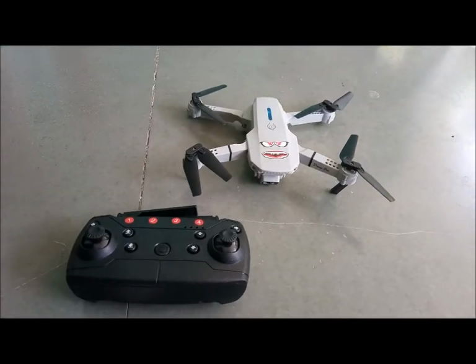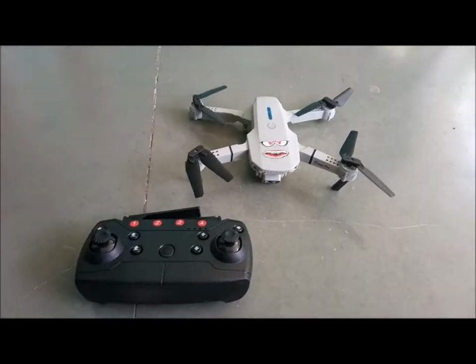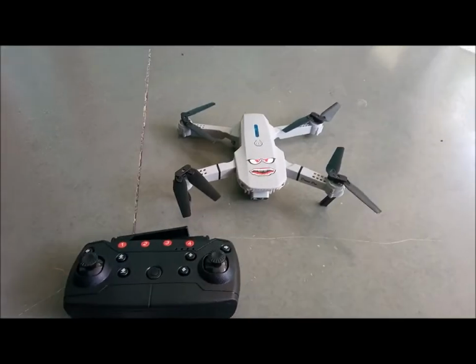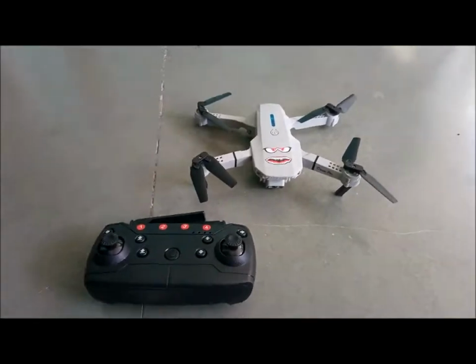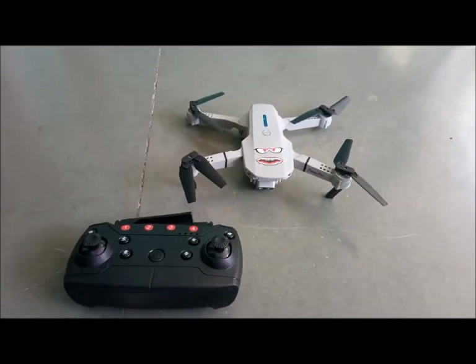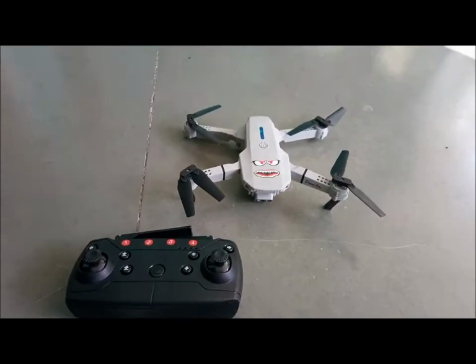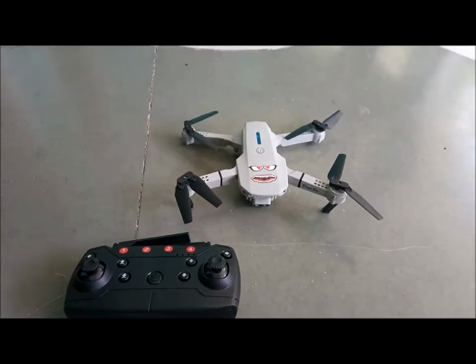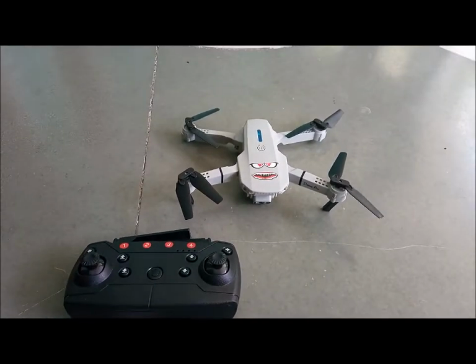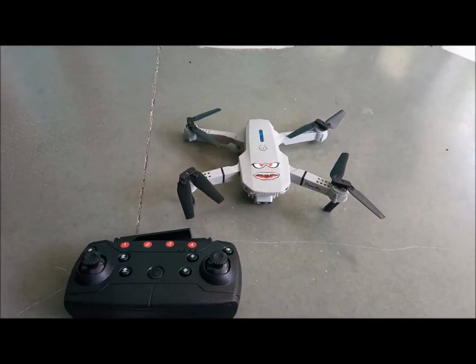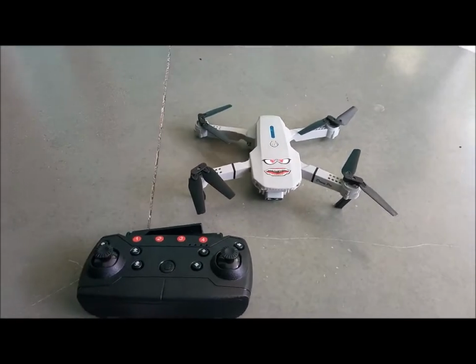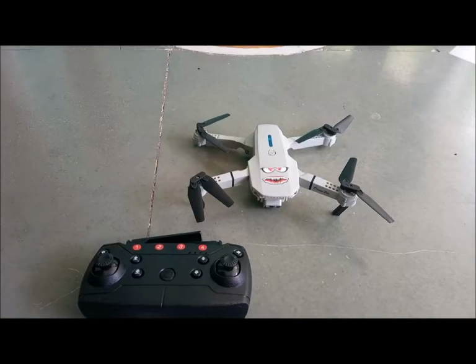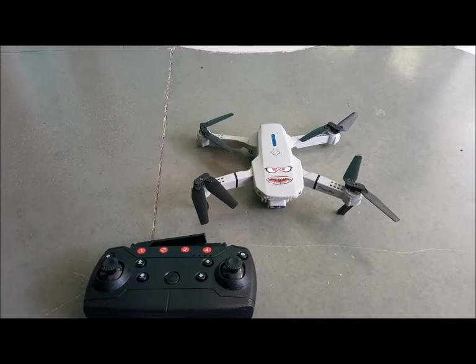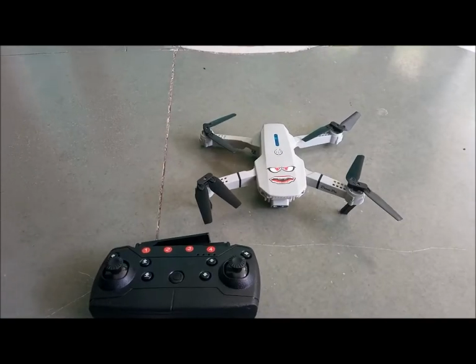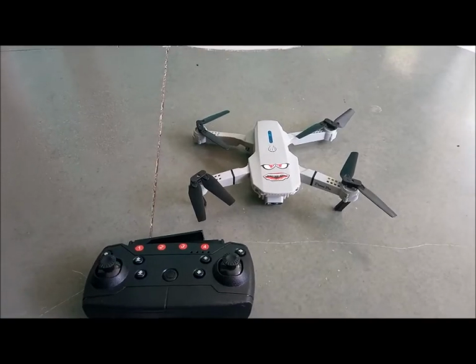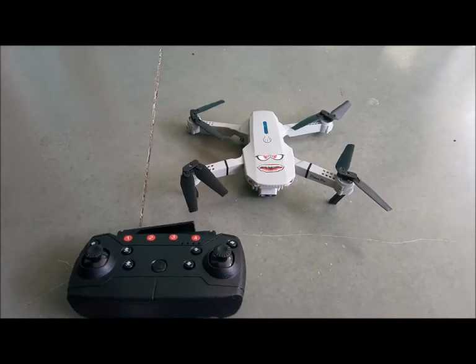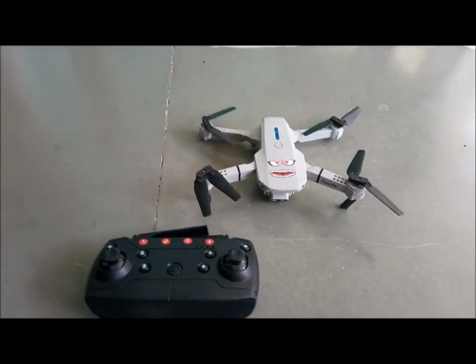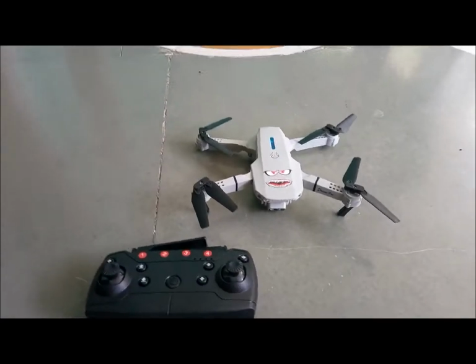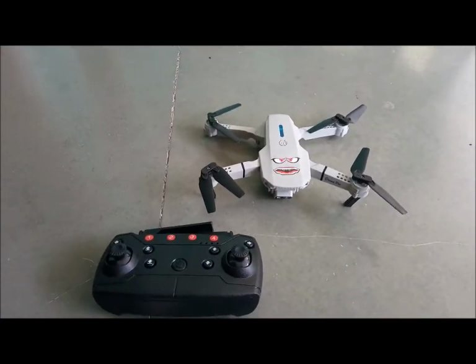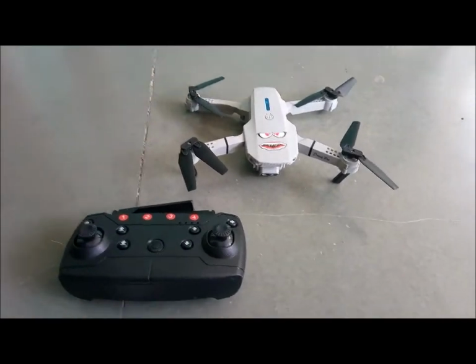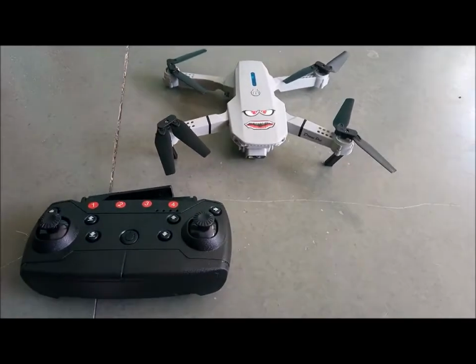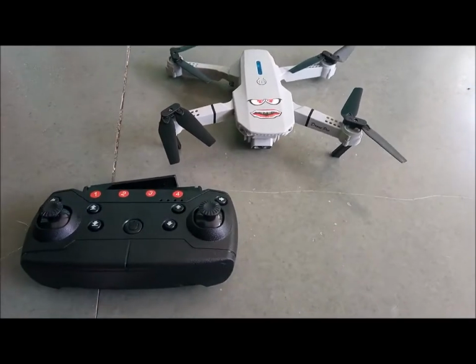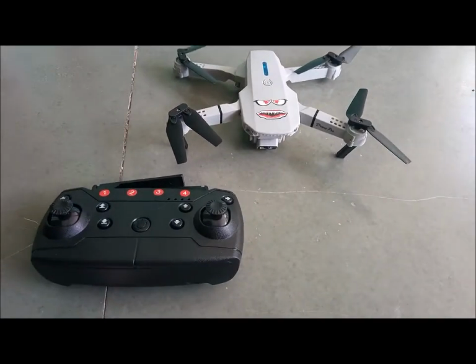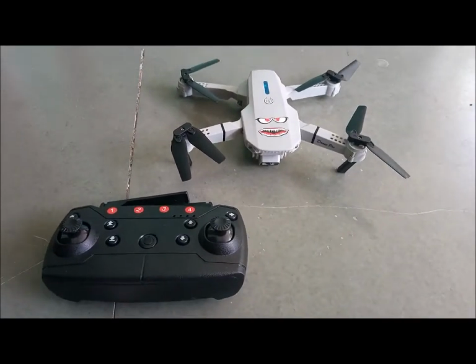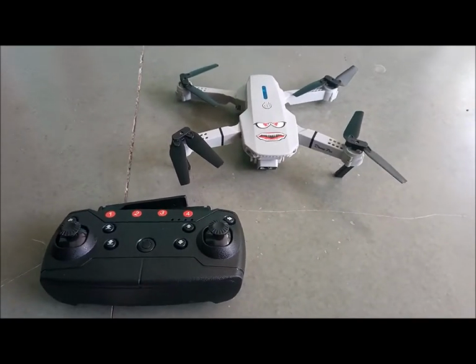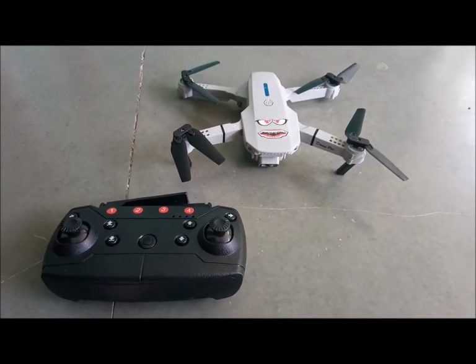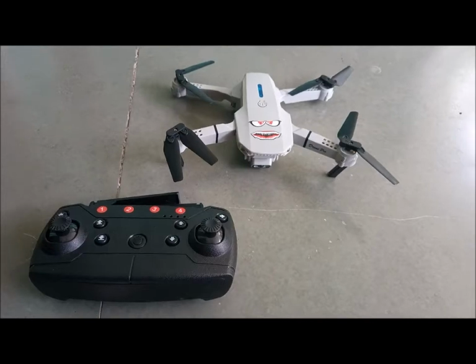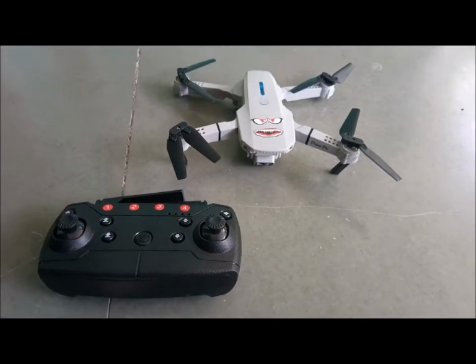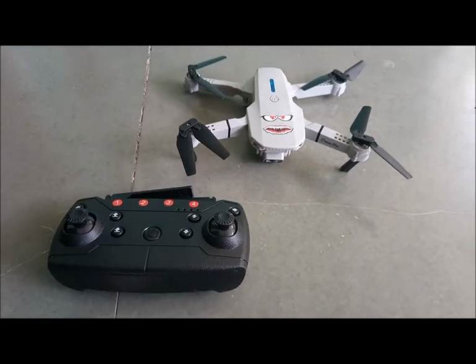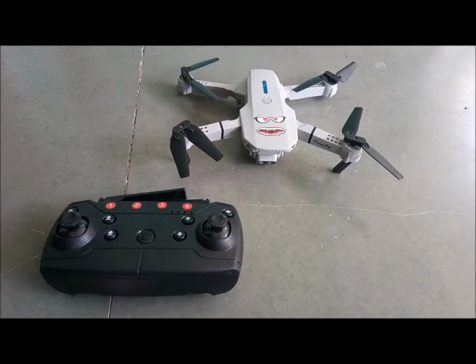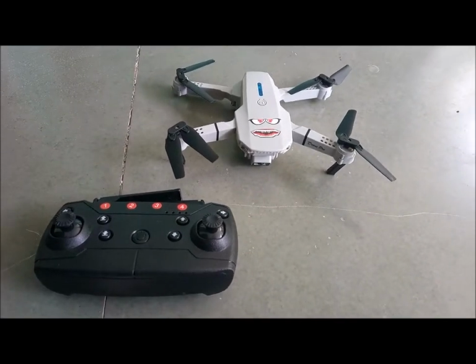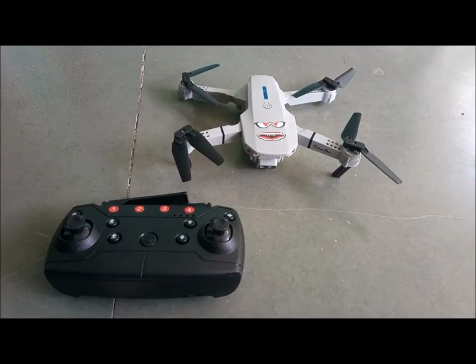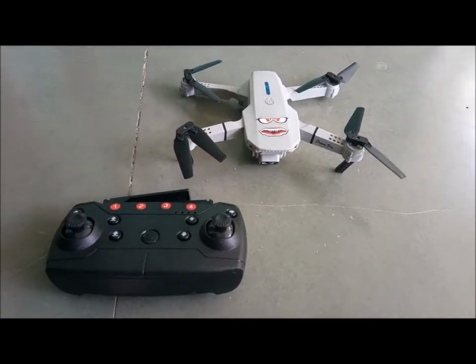These are the things you need to check when your drone is tilting. I hope you liked my video — if you did, please subscribe to my channel because I will be coming up with more drone troubleshooting videos. Stay tuned, bye bye for now.